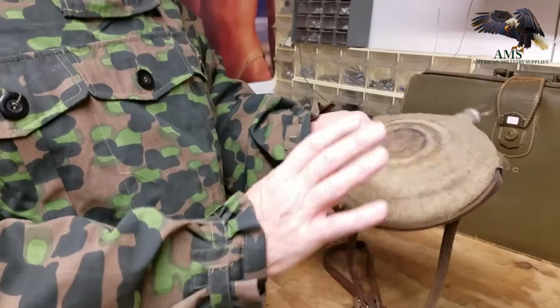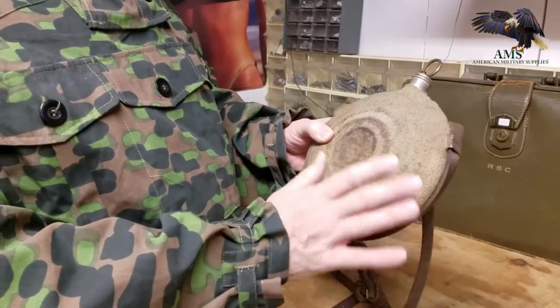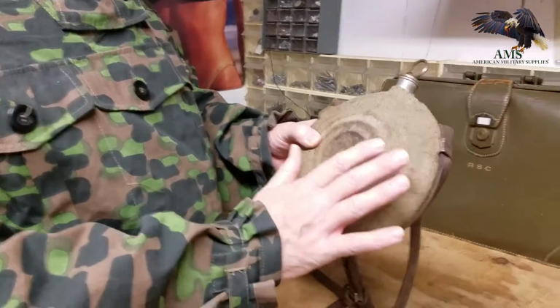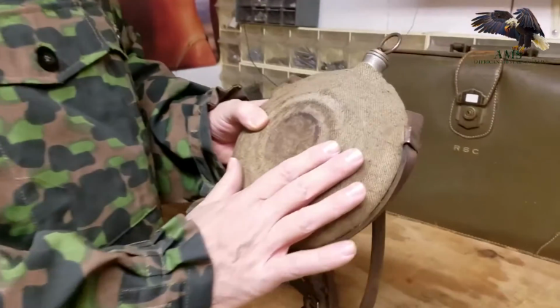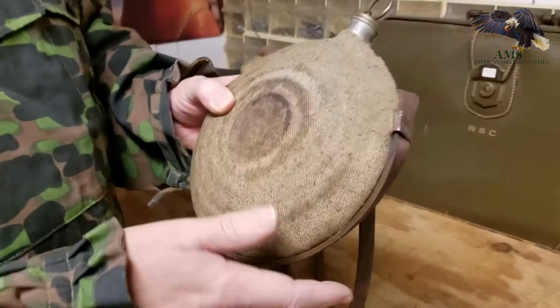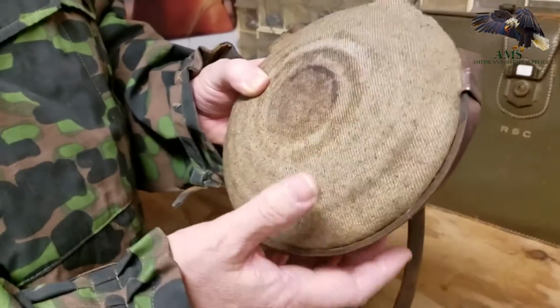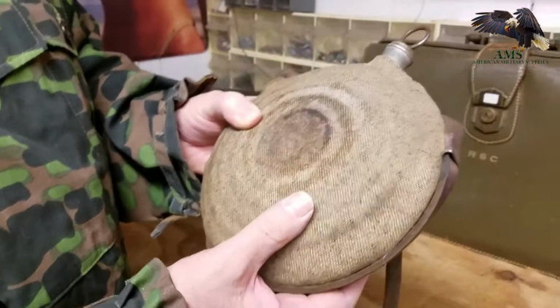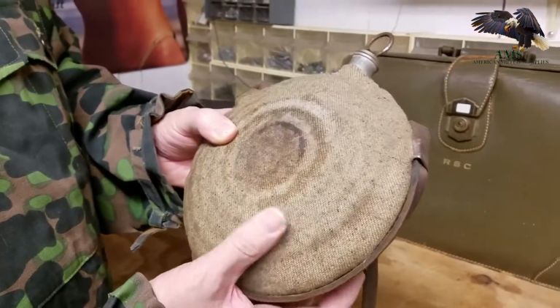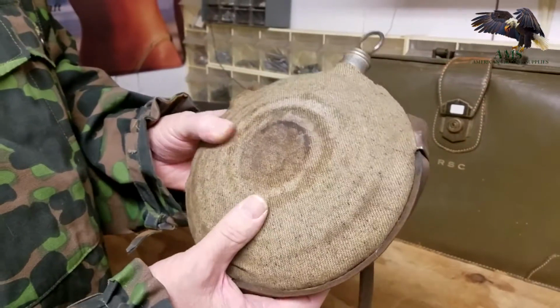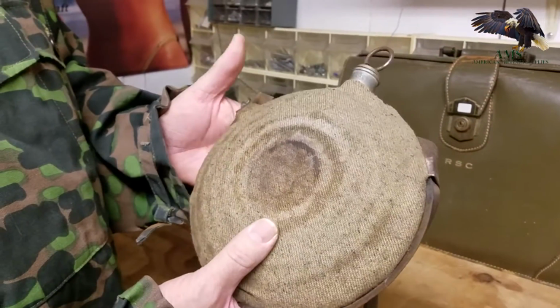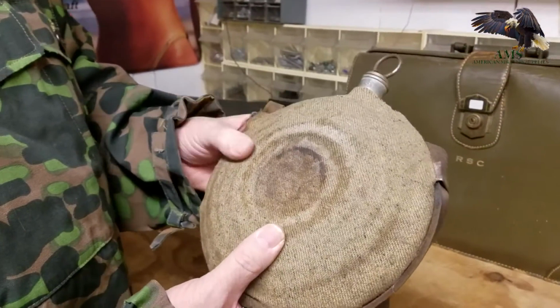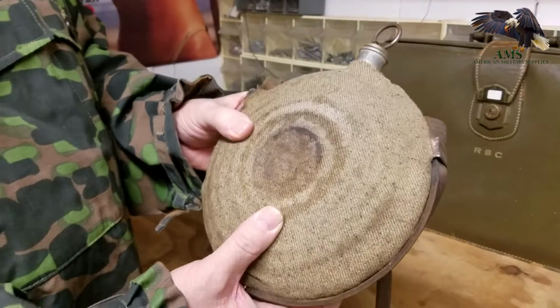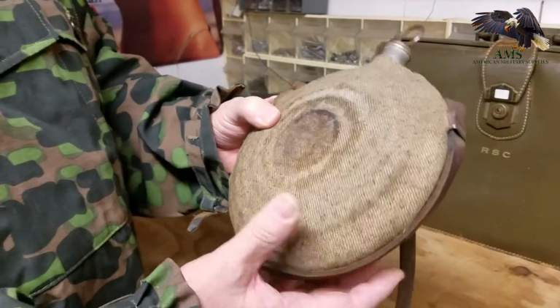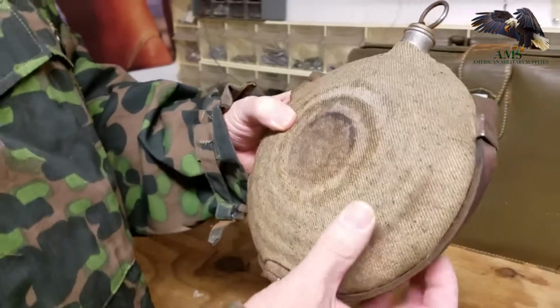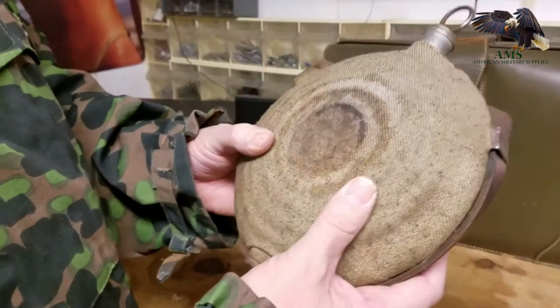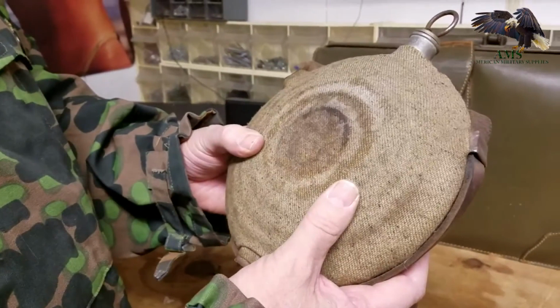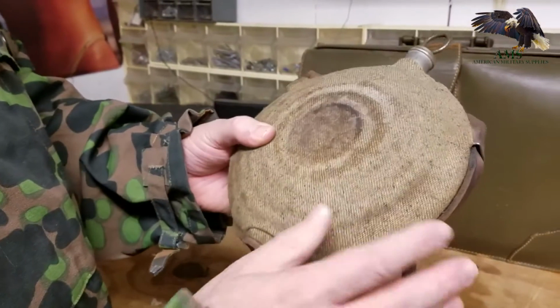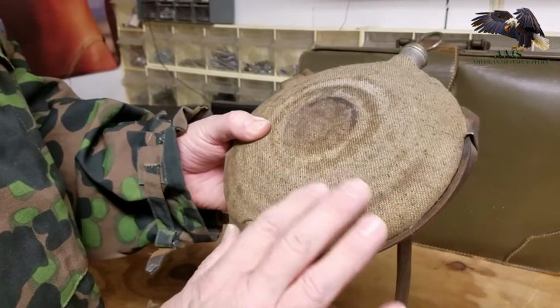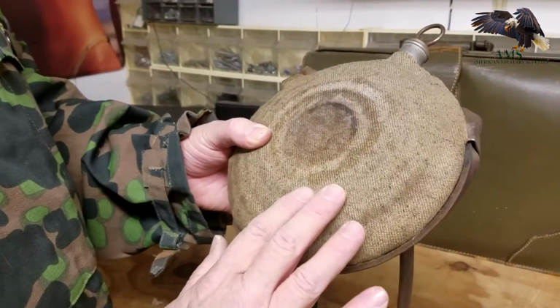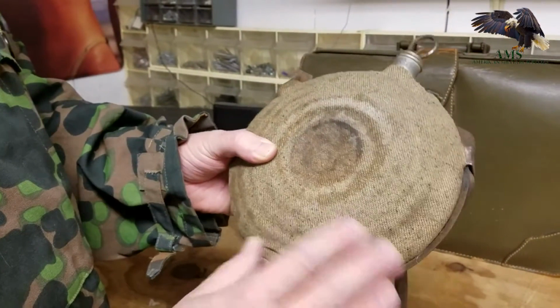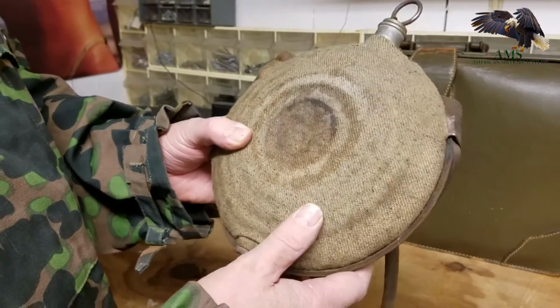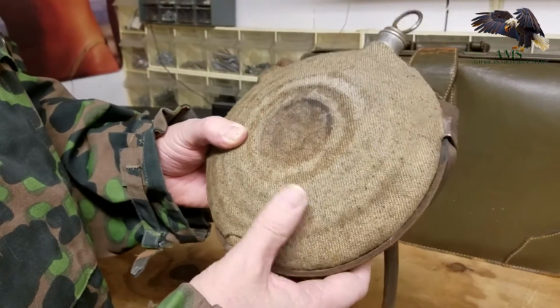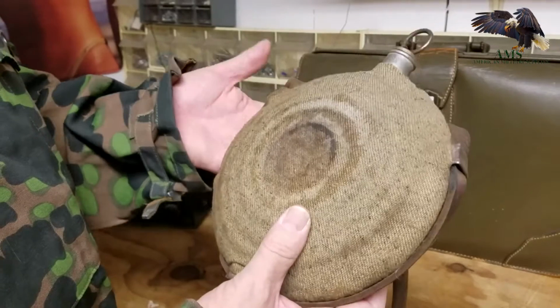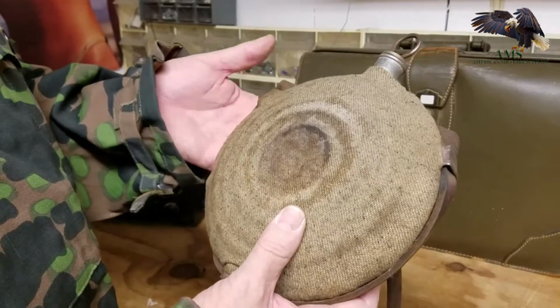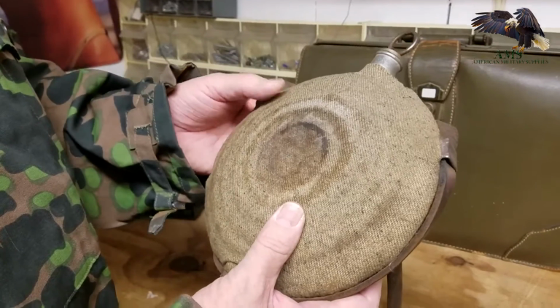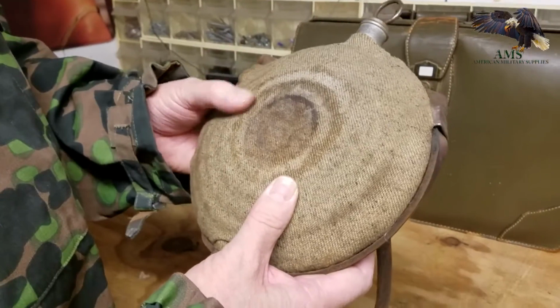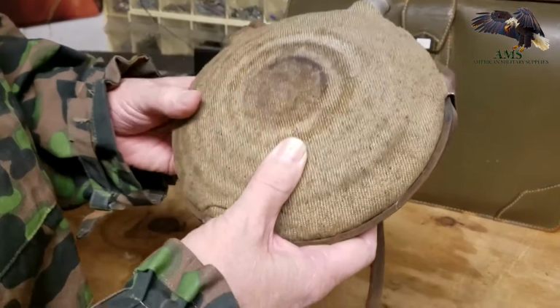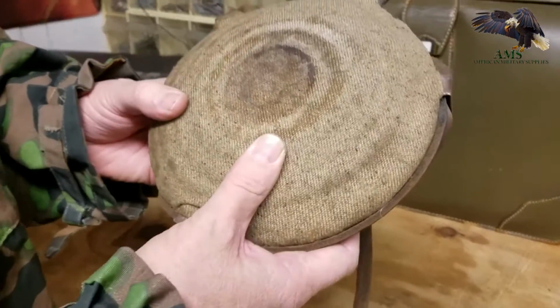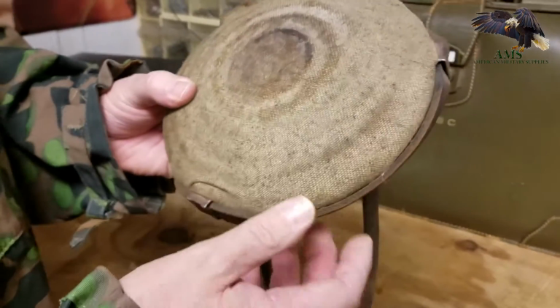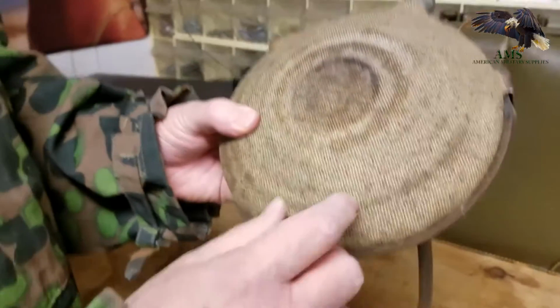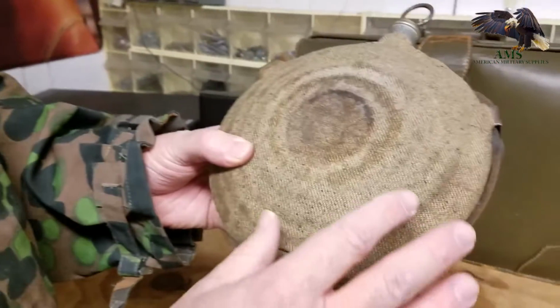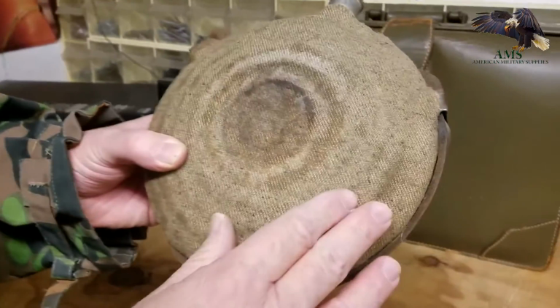It has the original fabric on there. It's a jean cloth, or a curzi, they call it. Some of them were bluish, and this happens to be the gray. This is corrugated, or referred to commonly as a bullseye canteen.